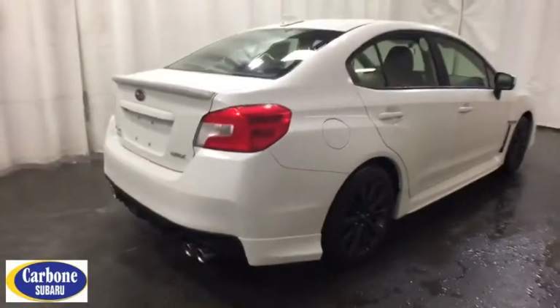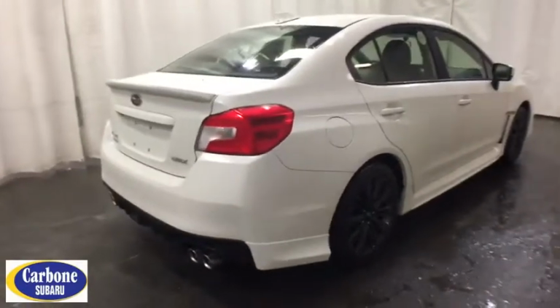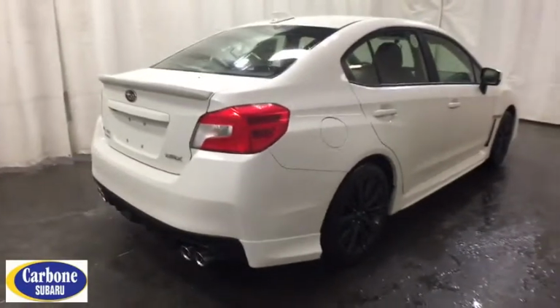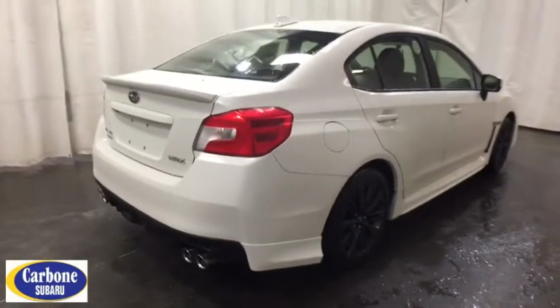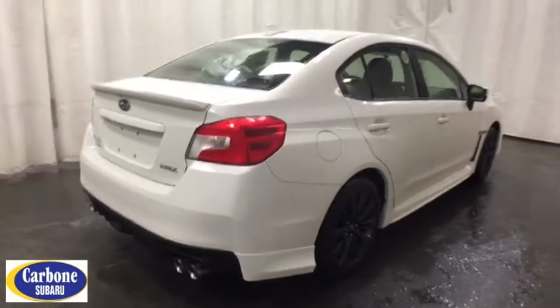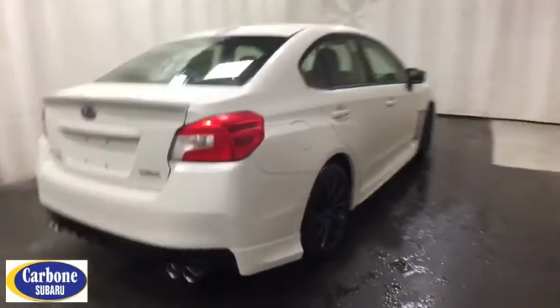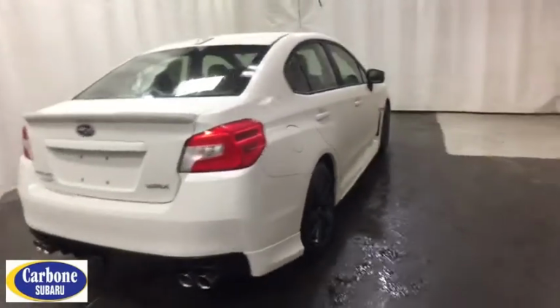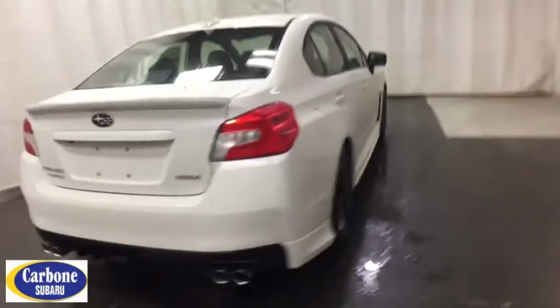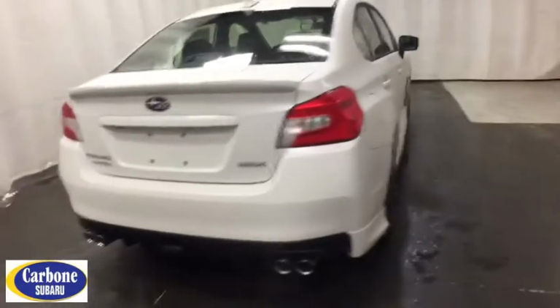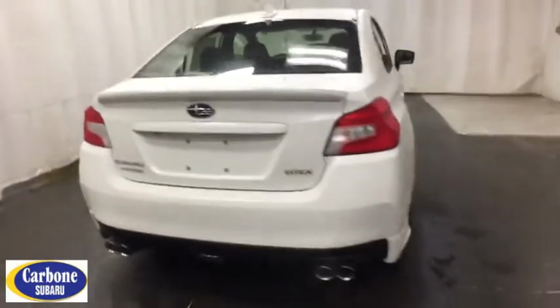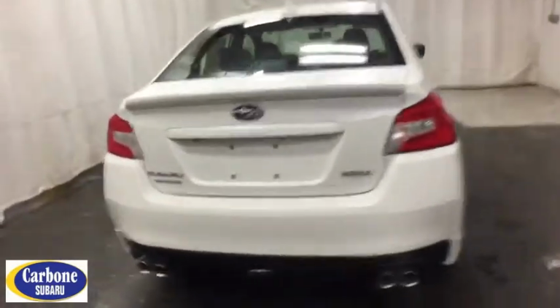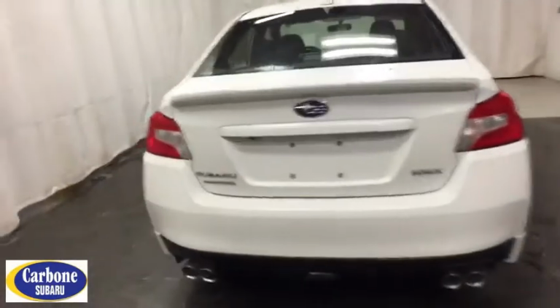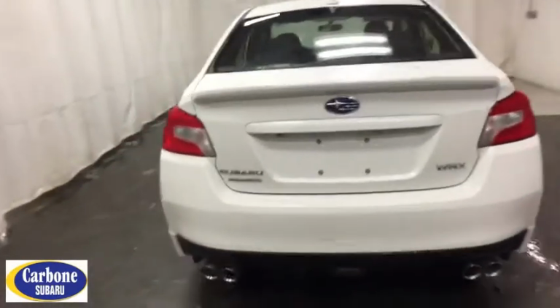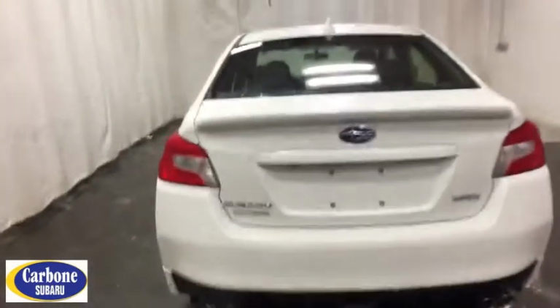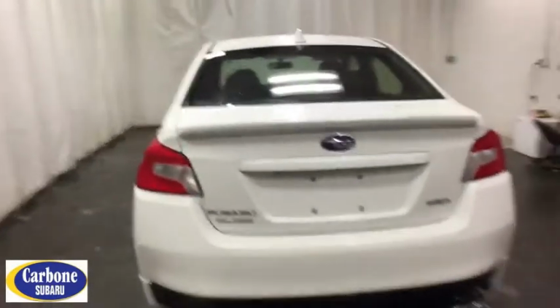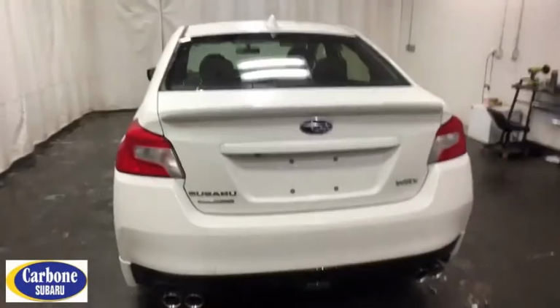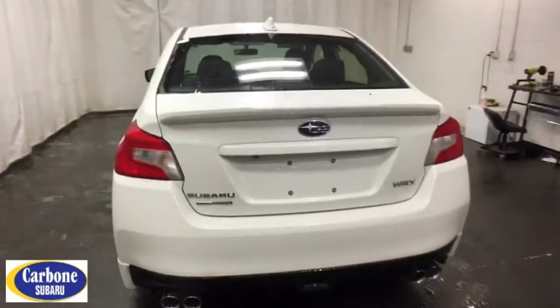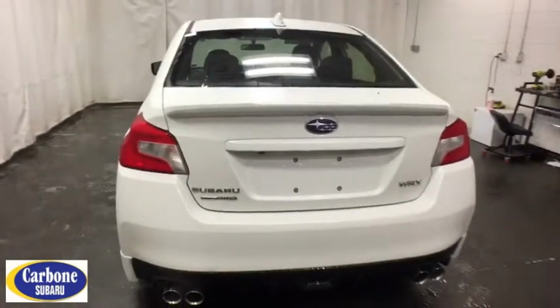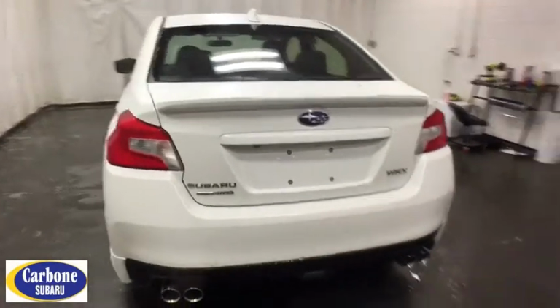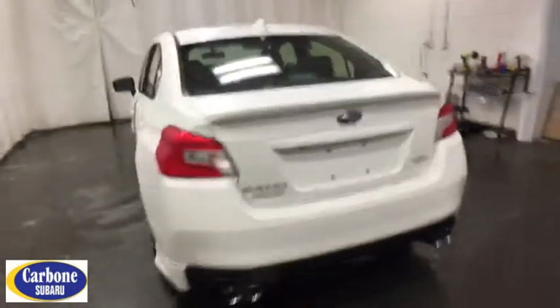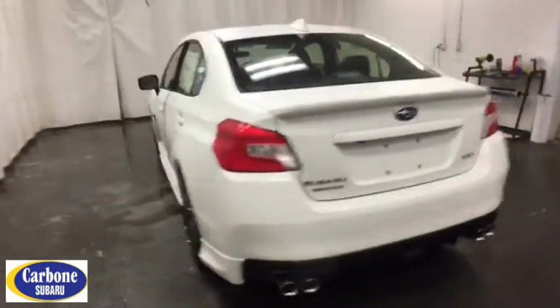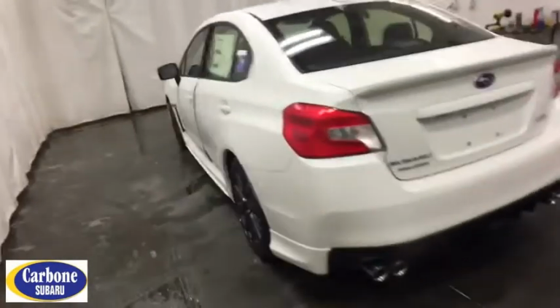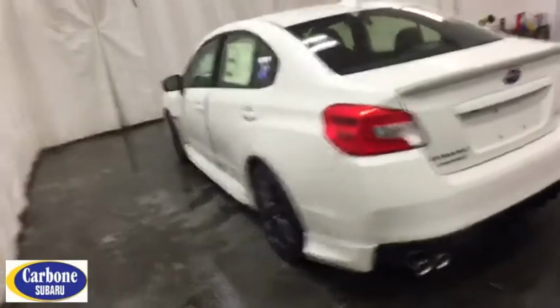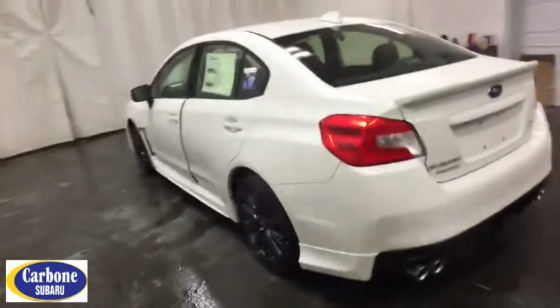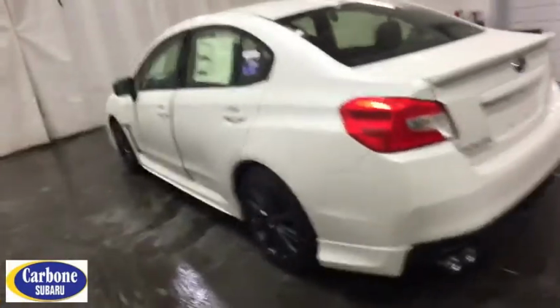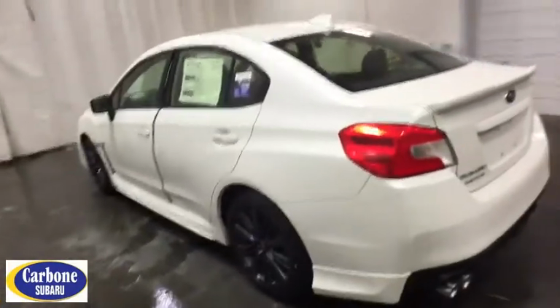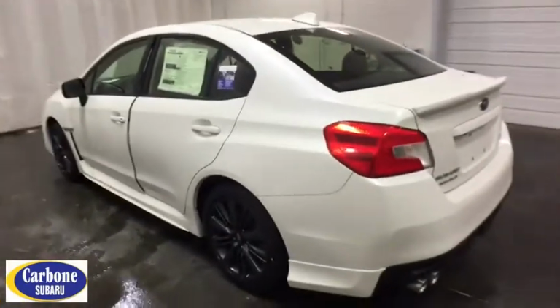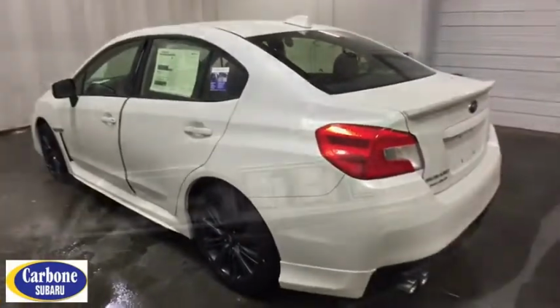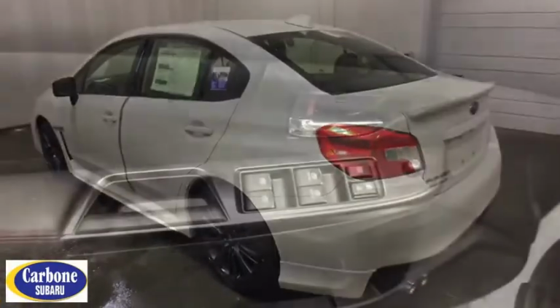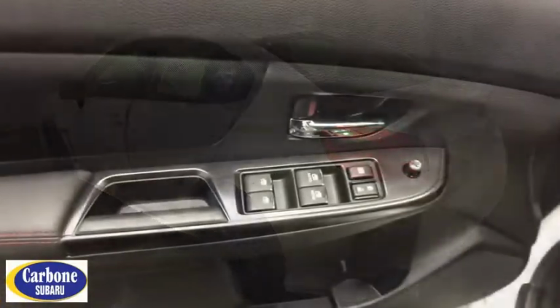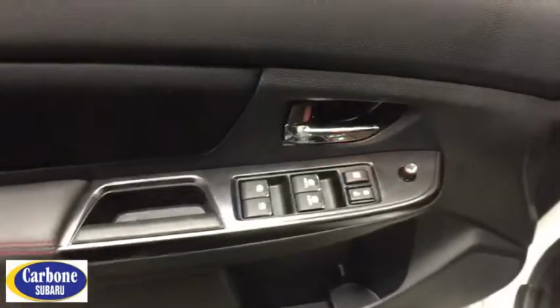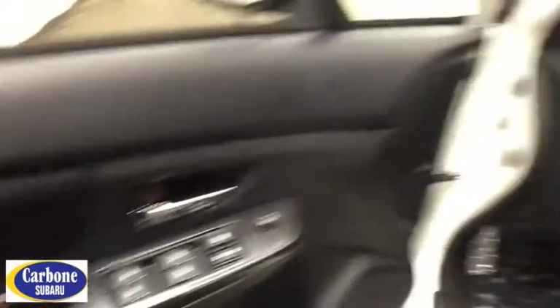Here are some of this vehicle's great options: stability control, keyless entry, steering wheel audio controls, backup camera, traction control, anti-lock braking system, all-wheel drive, Bluetooth.